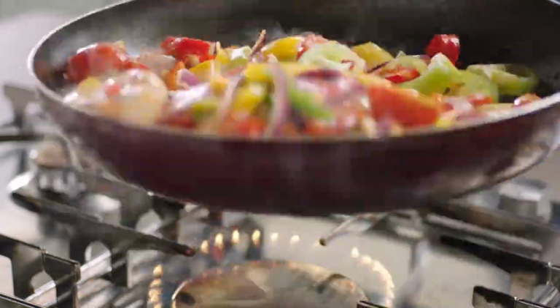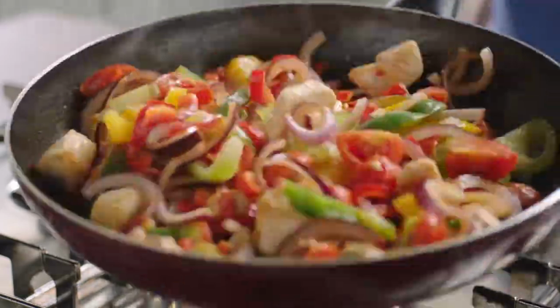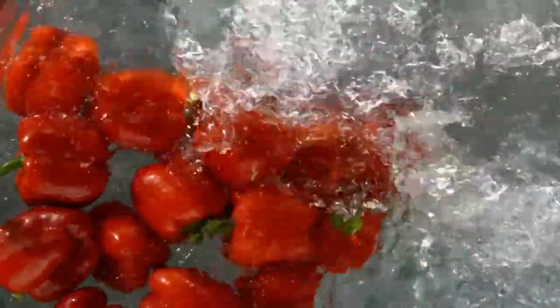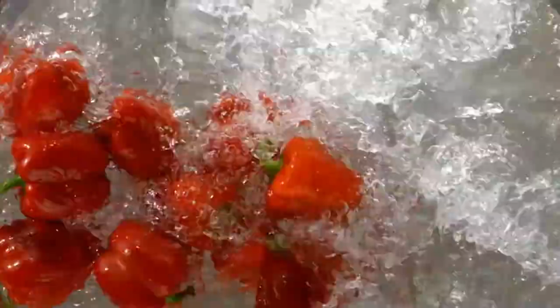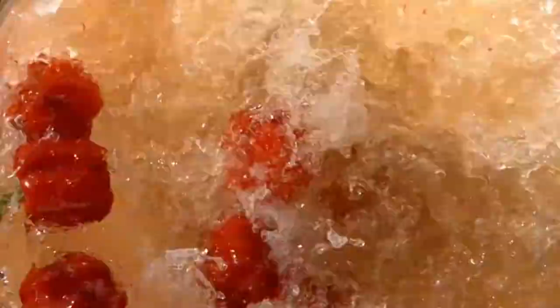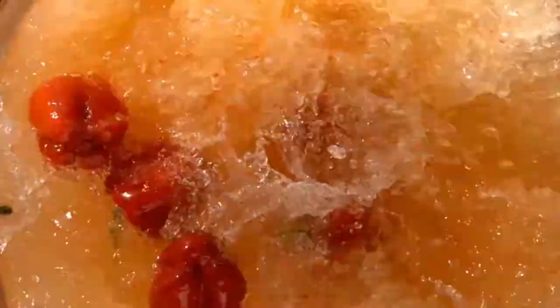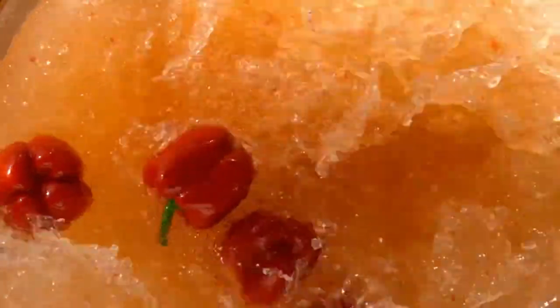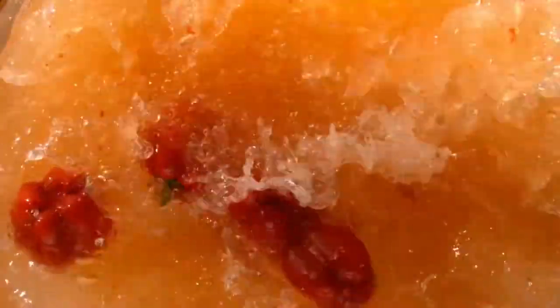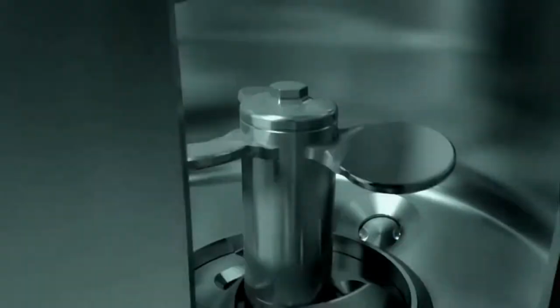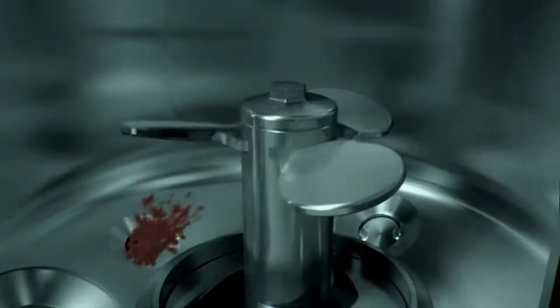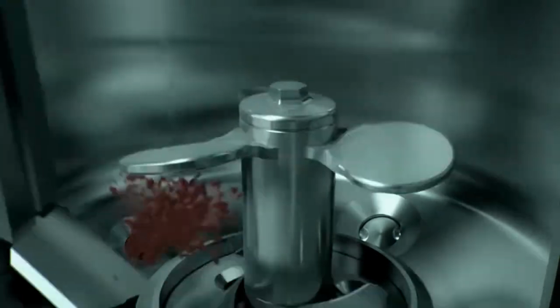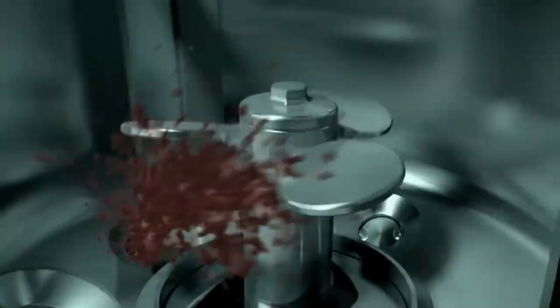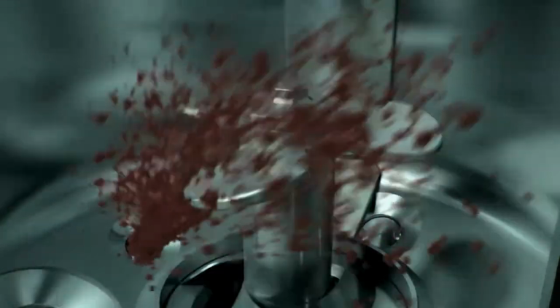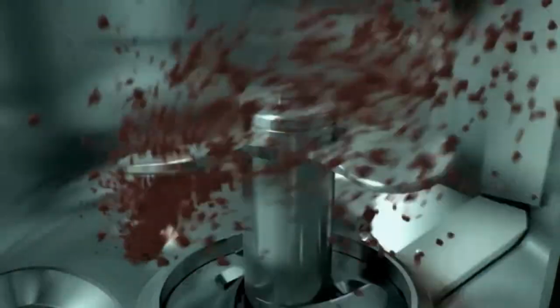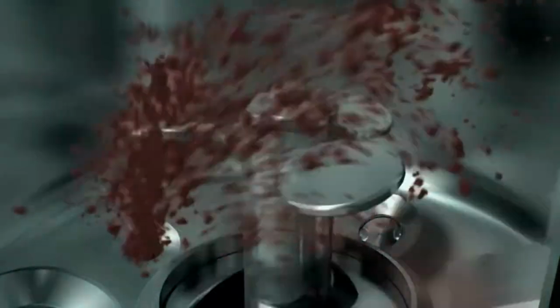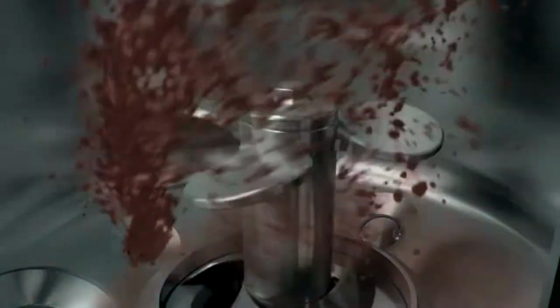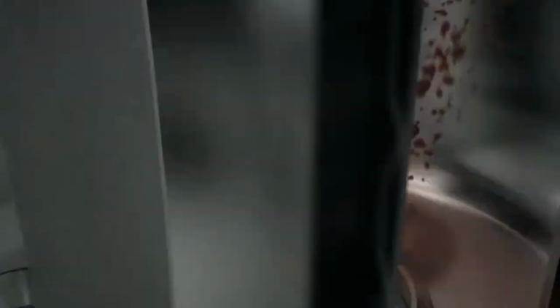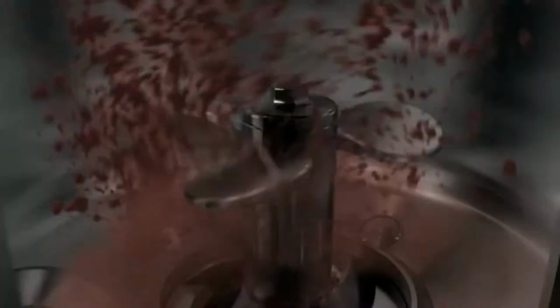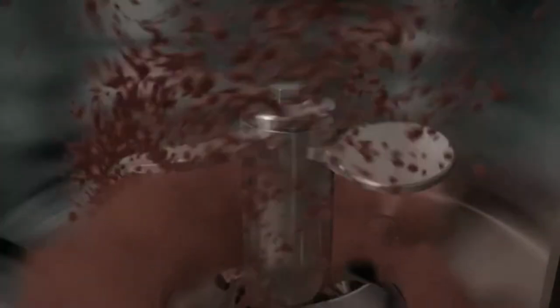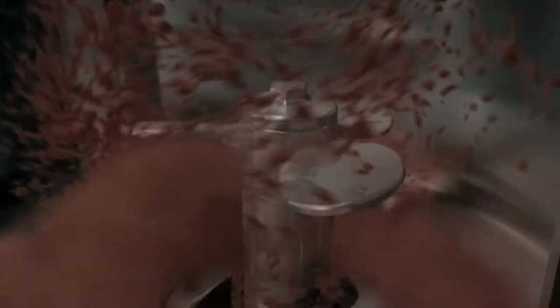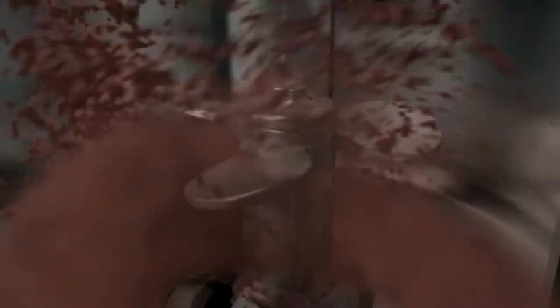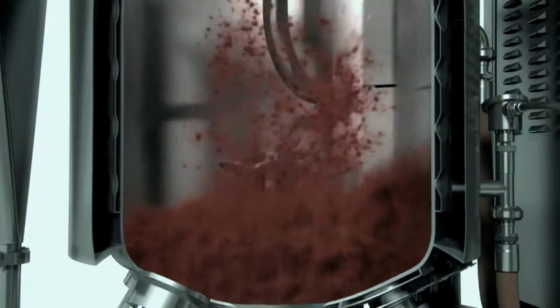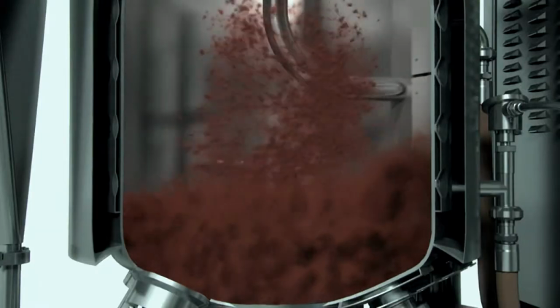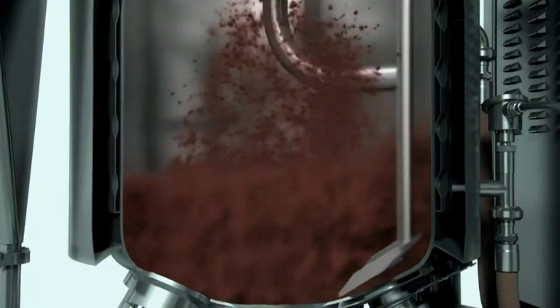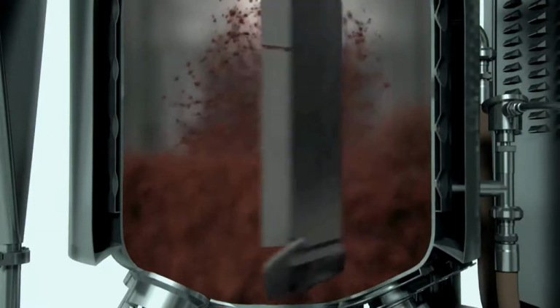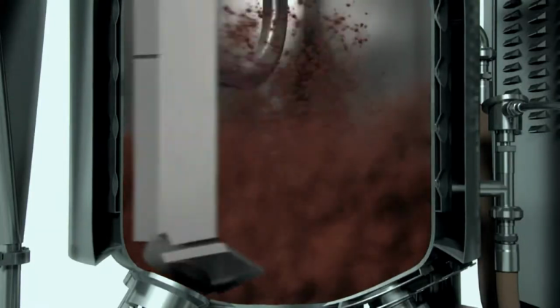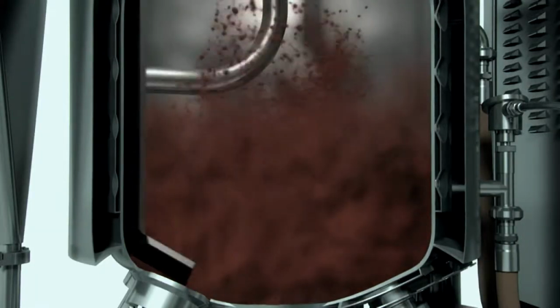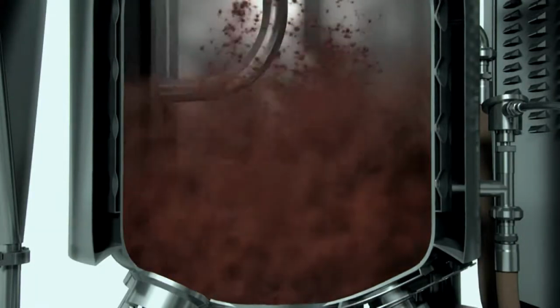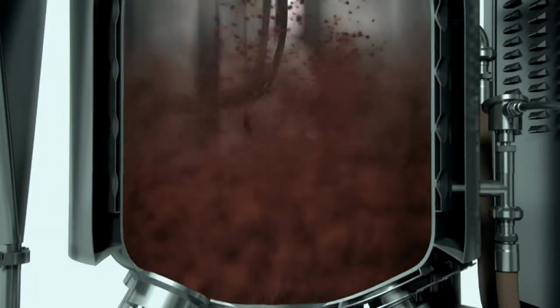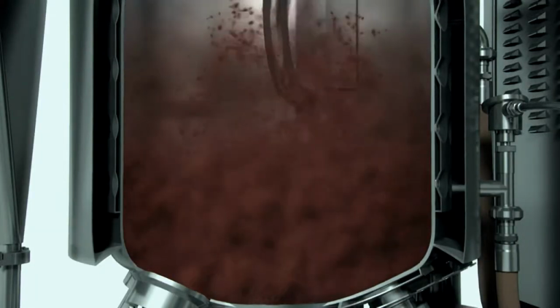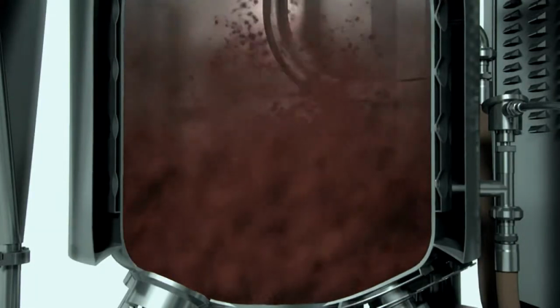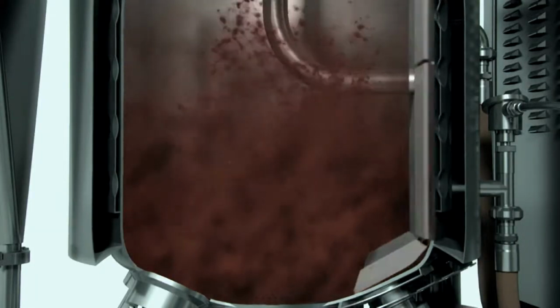Is your production line ready for this demand? Firstly, you need a mixer that can make a good and stable blend of spices, herbs with oil, coconut milk or dairy for these ethnic and fusion cooking sauces.